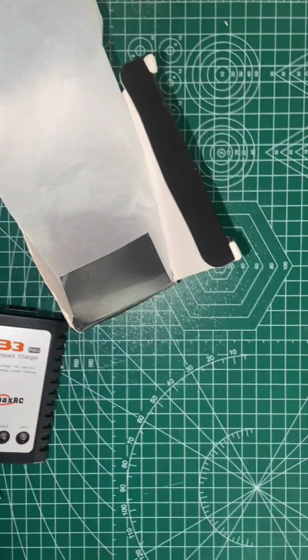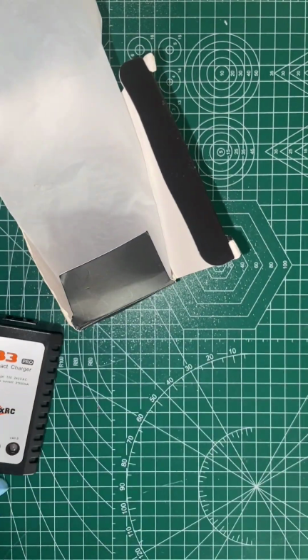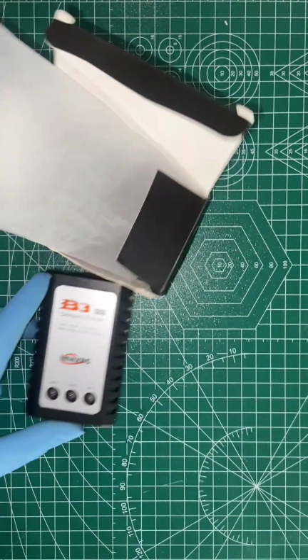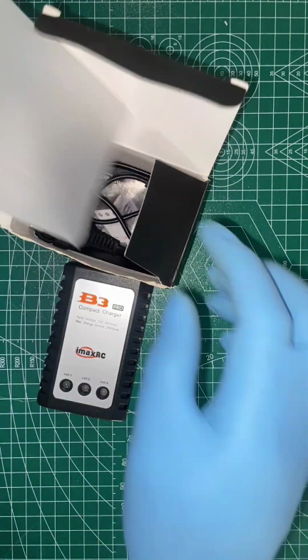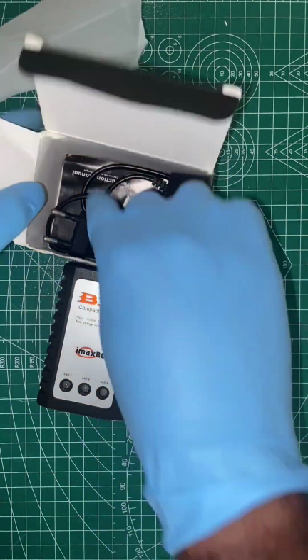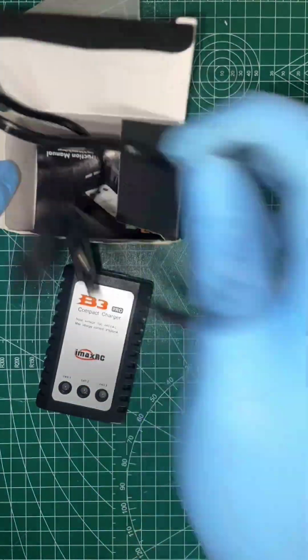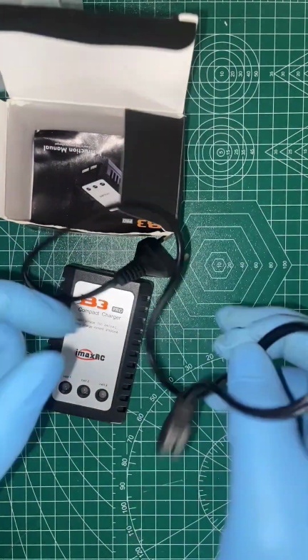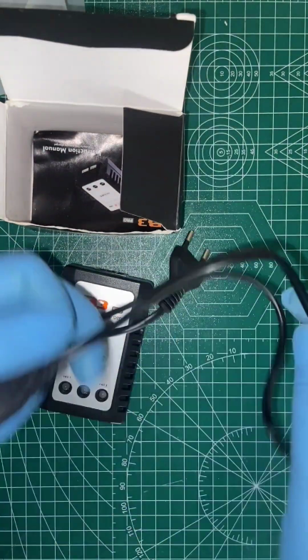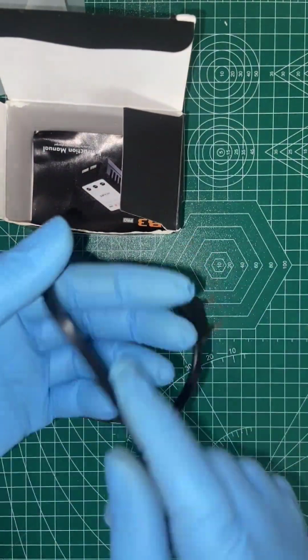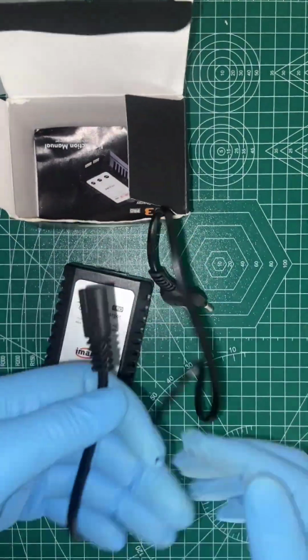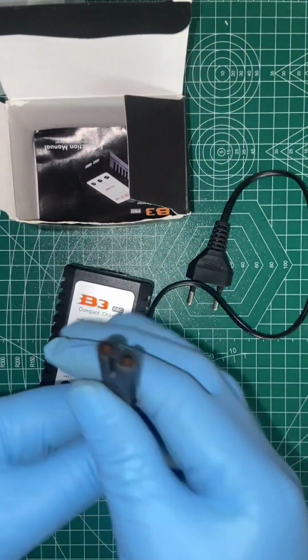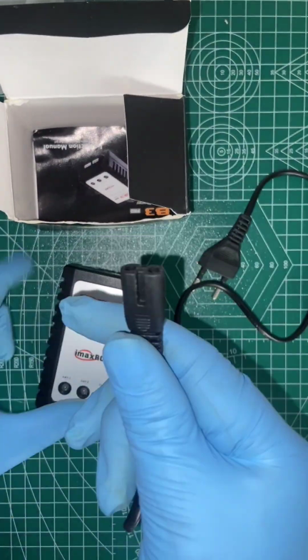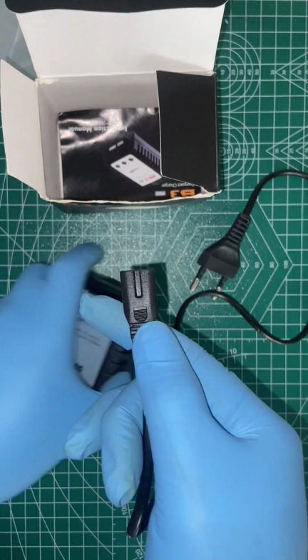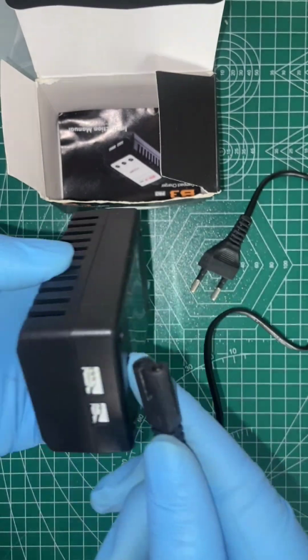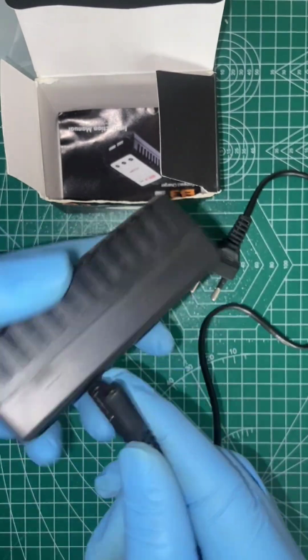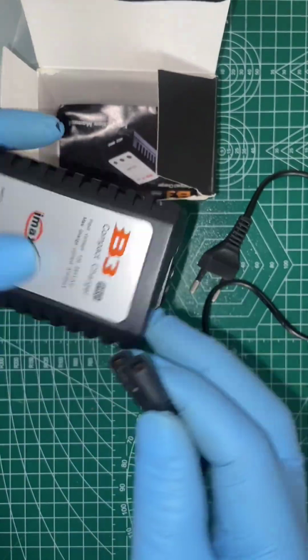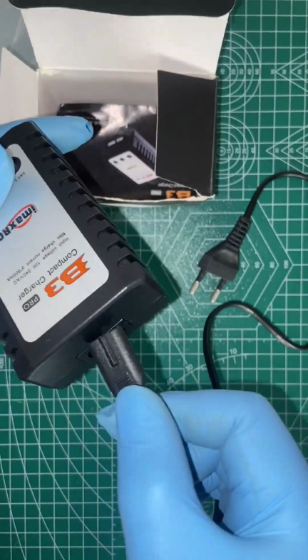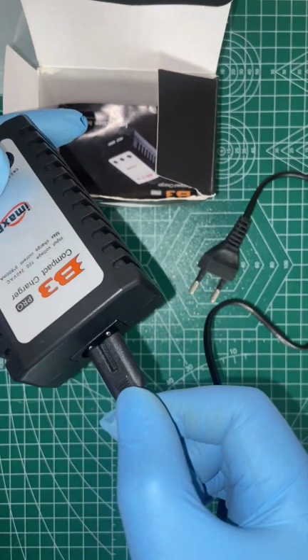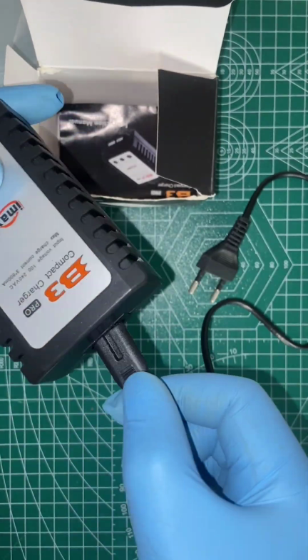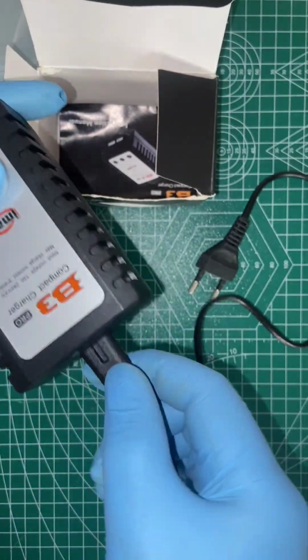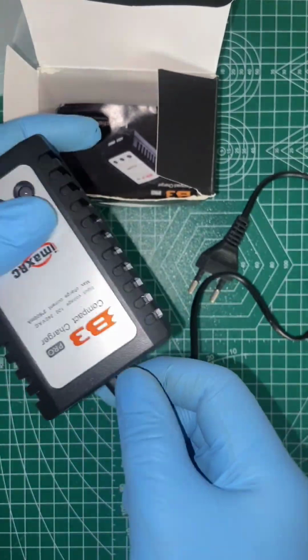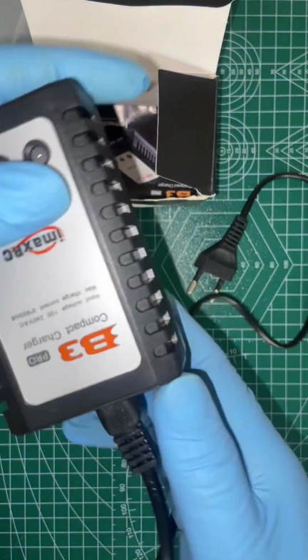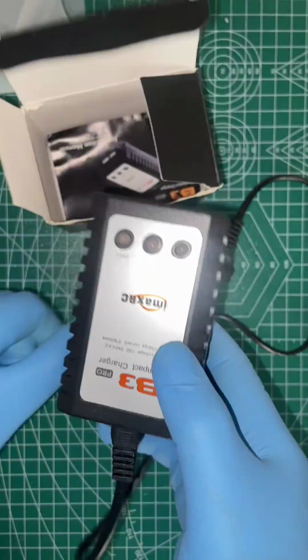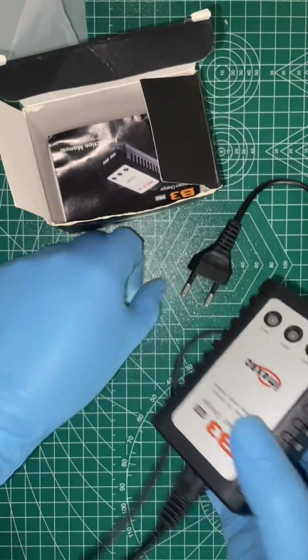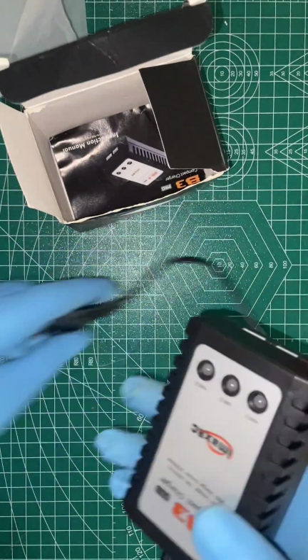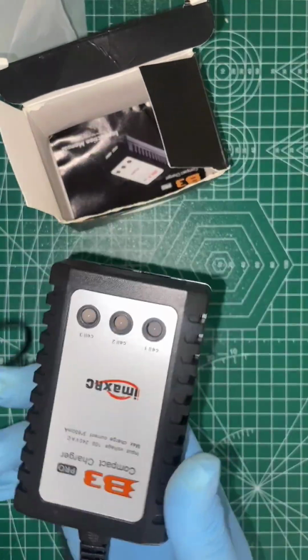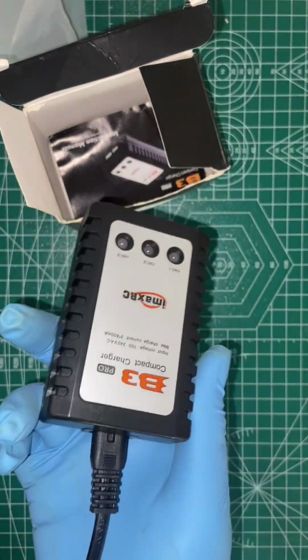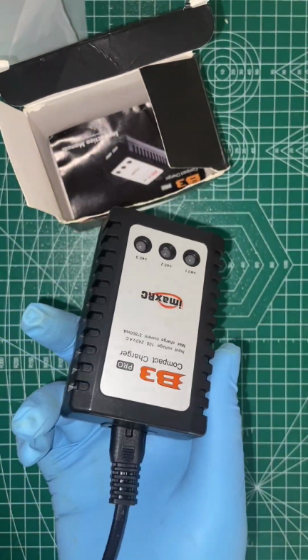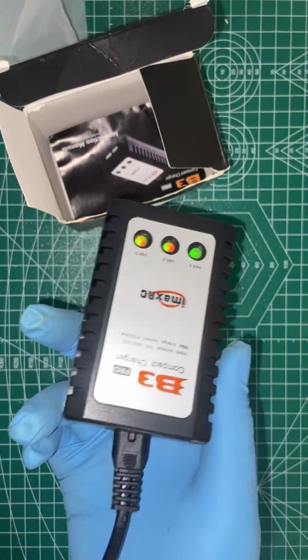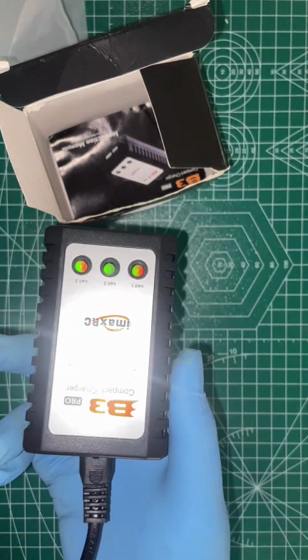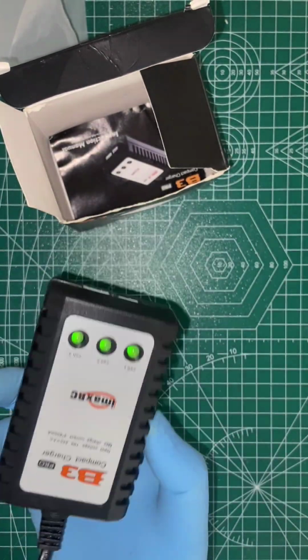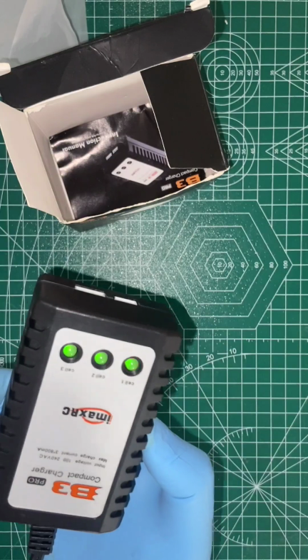Once we connect the power cable — this is the 230V charger input power cable — once we insert it into the socket, the light turns on. Now we are showing the green light.